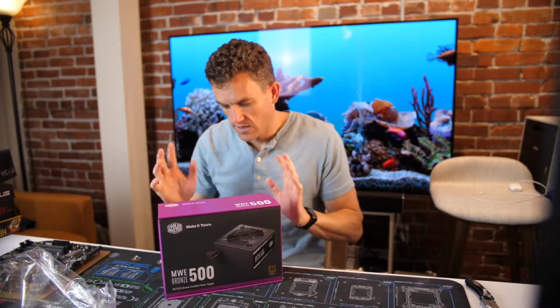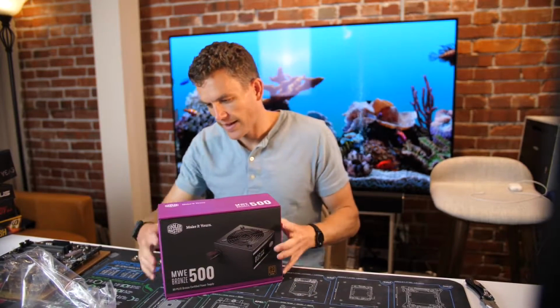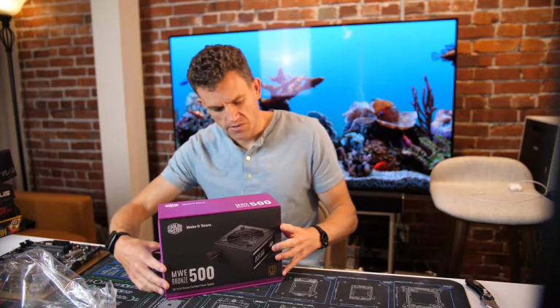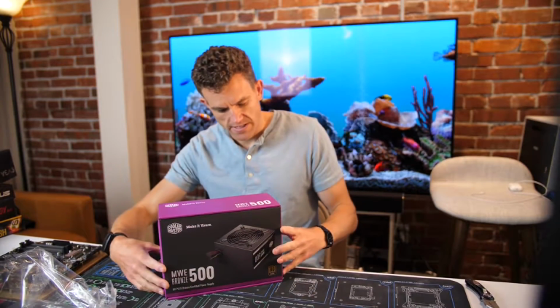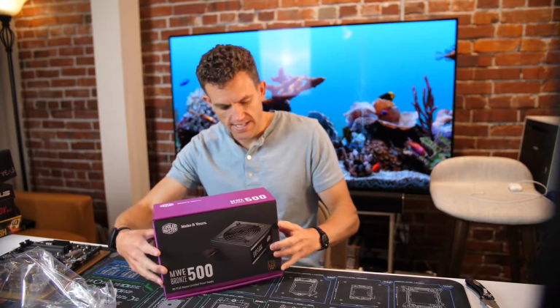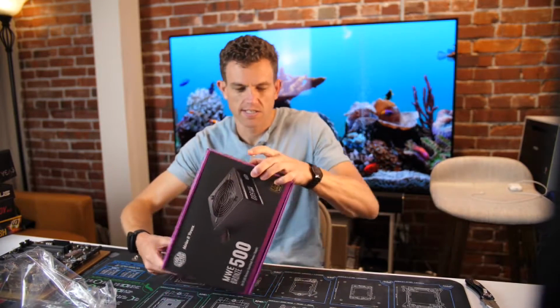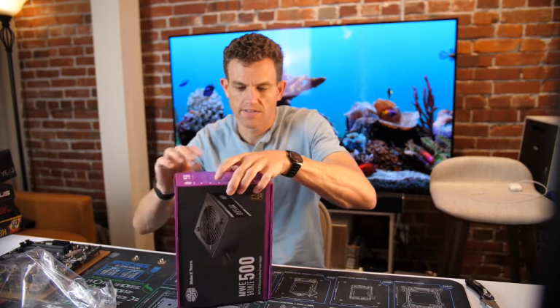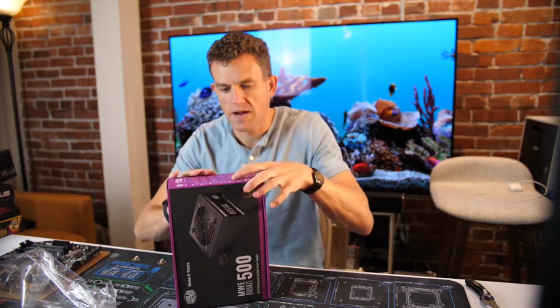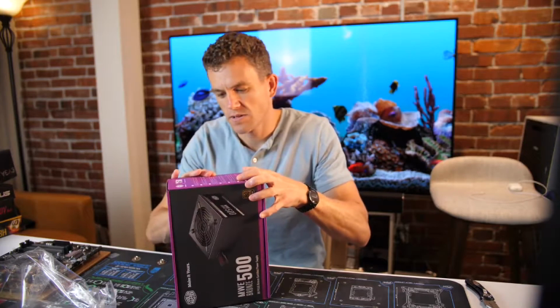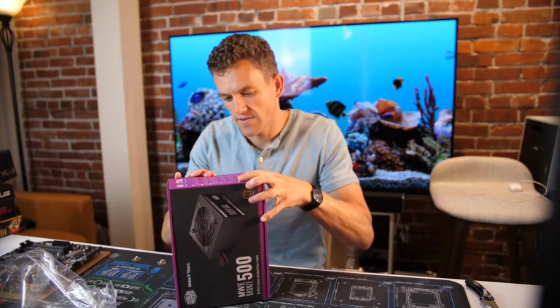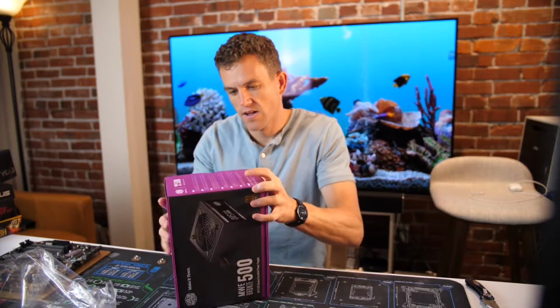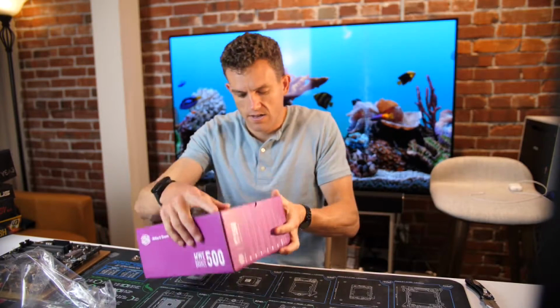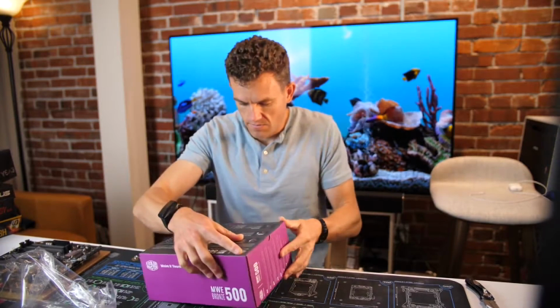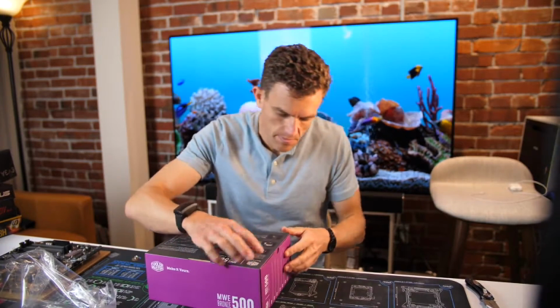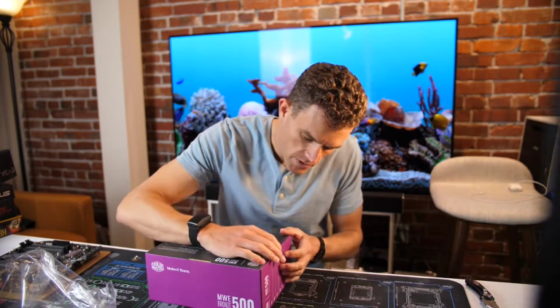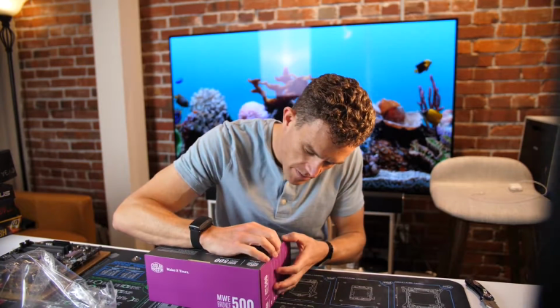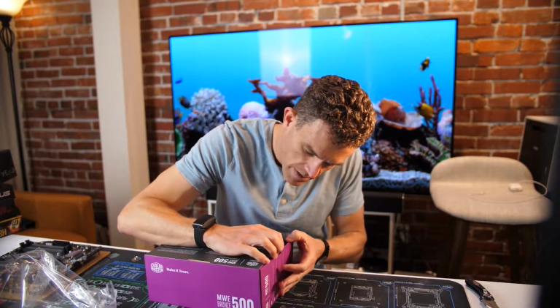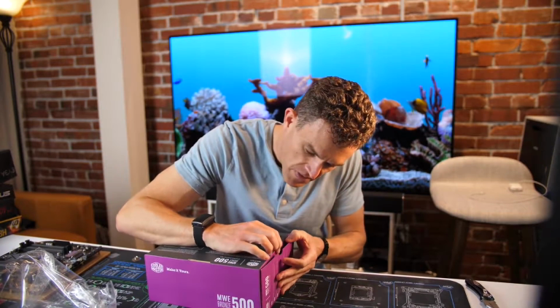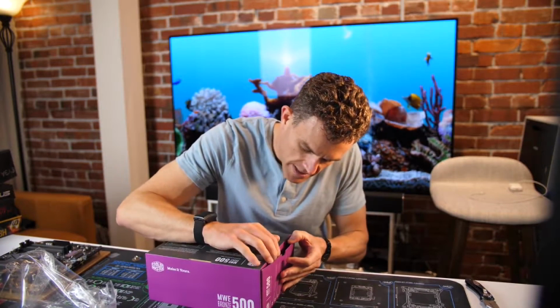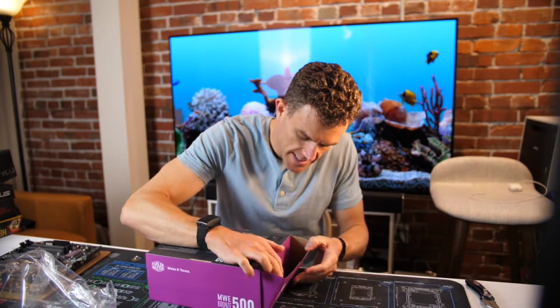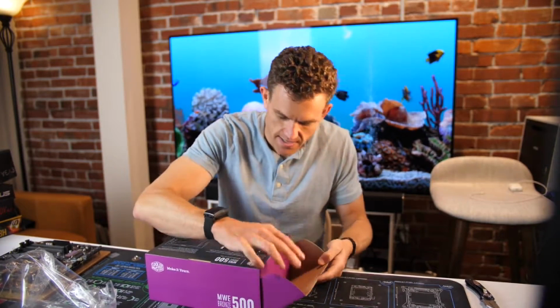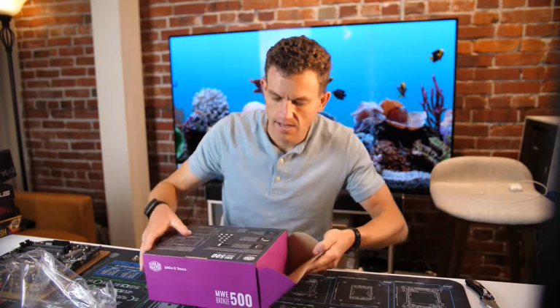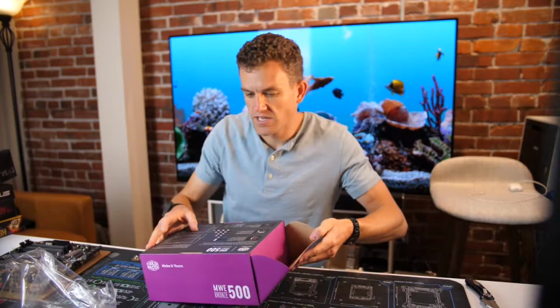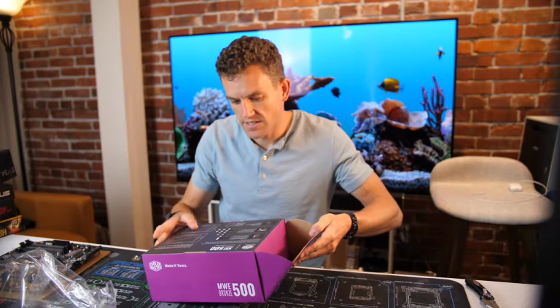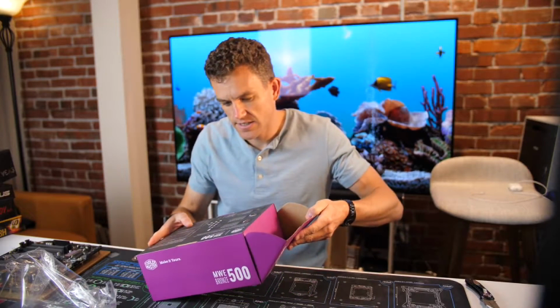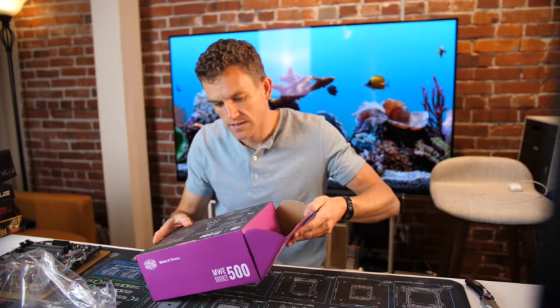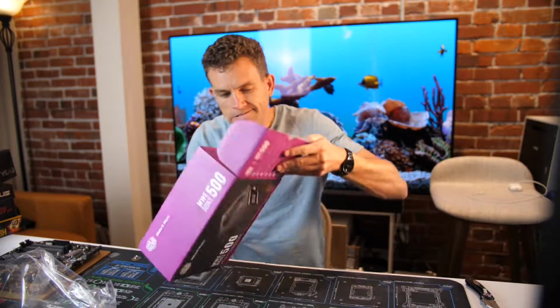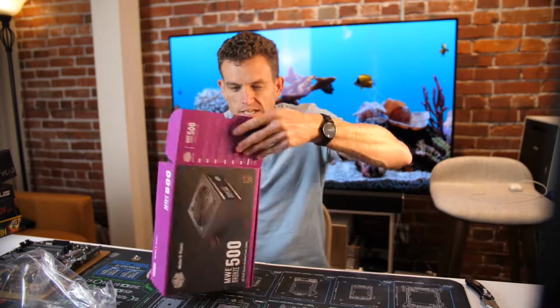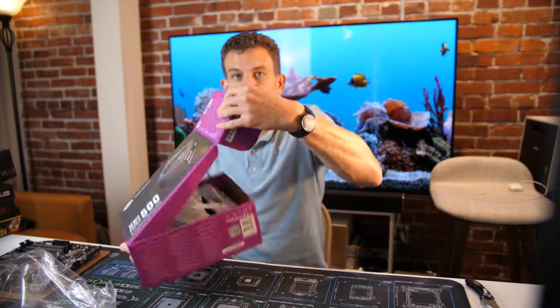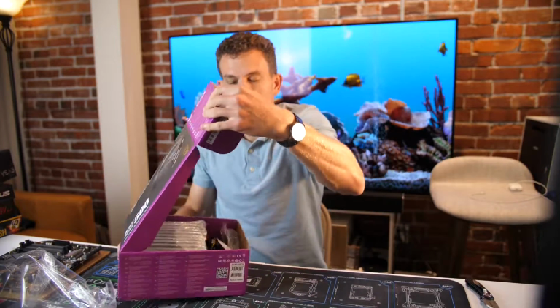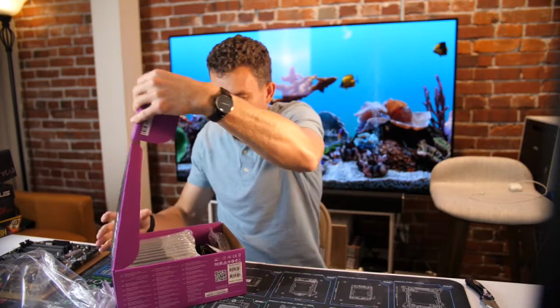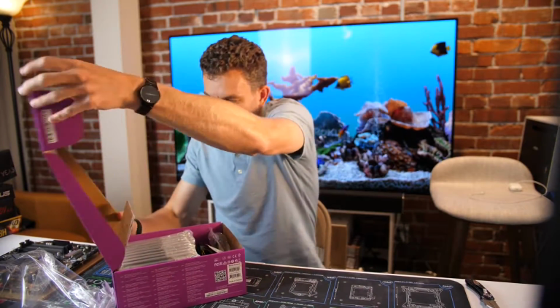I like some of Cooler Master's cases — this will be the first power supply I've ever used from them. But I'm going to test it out in a budget build, so let's see what's in the box.